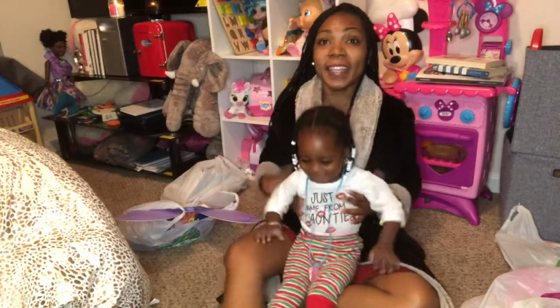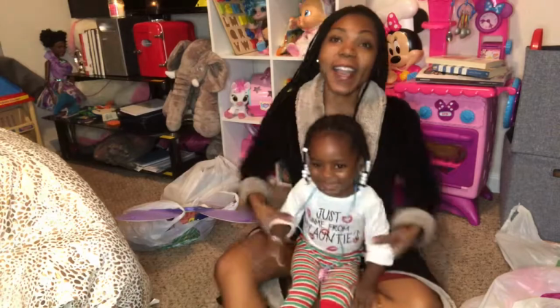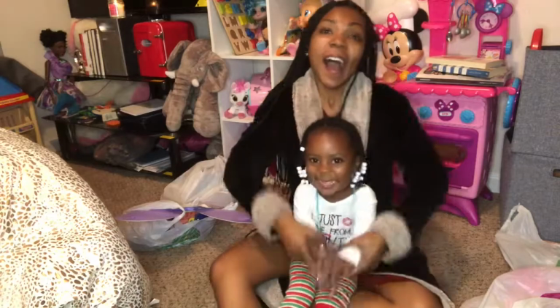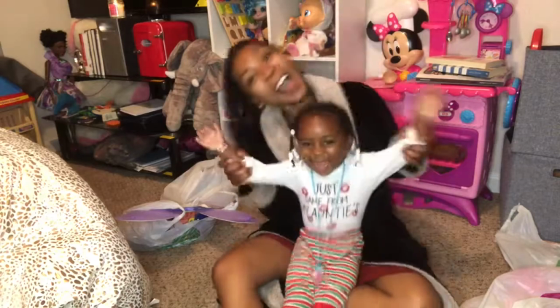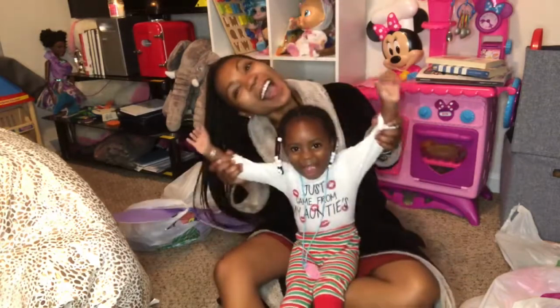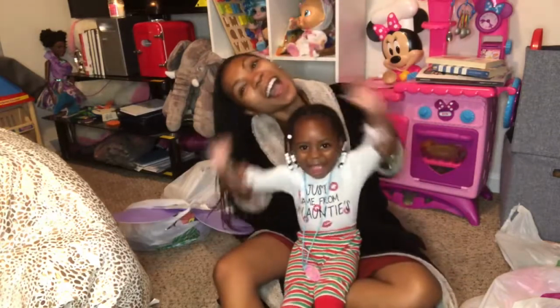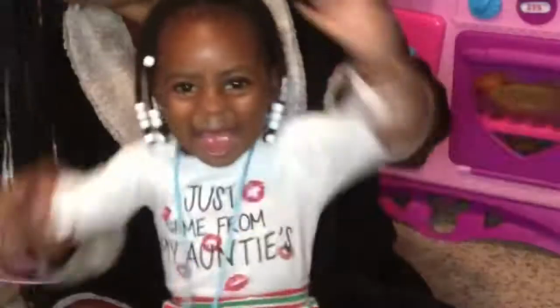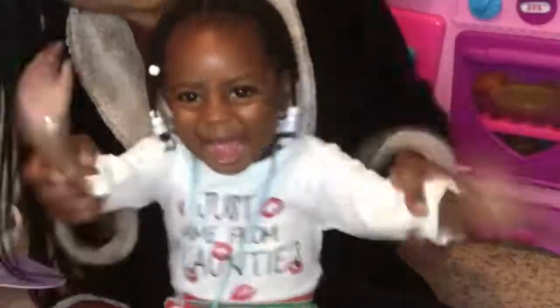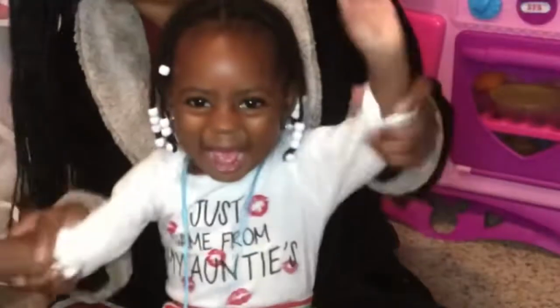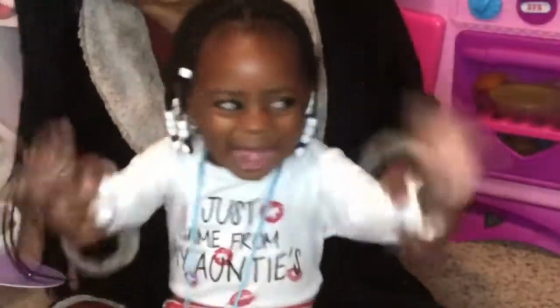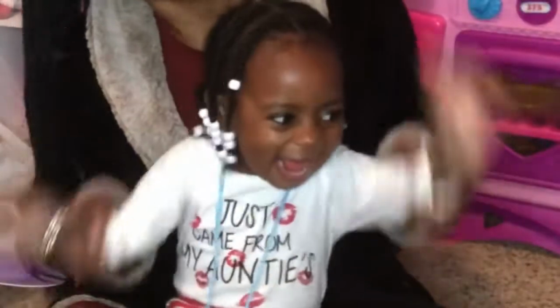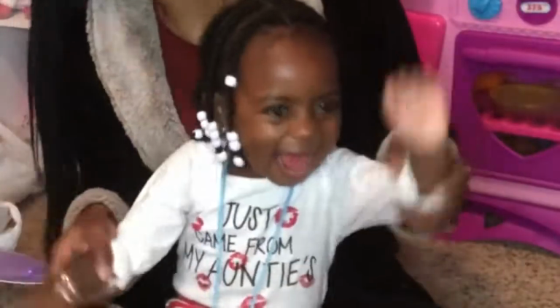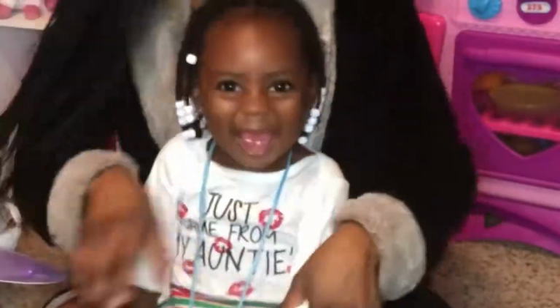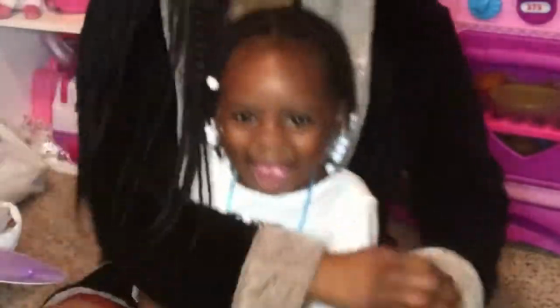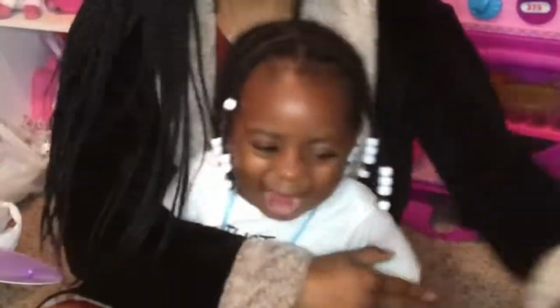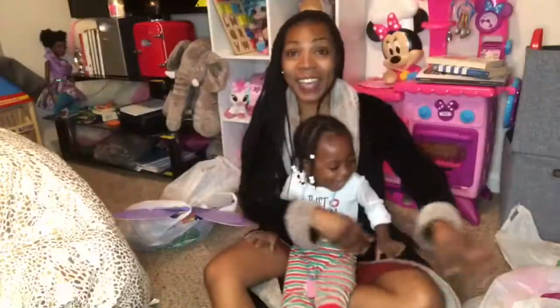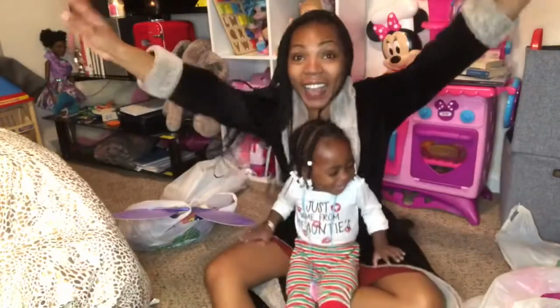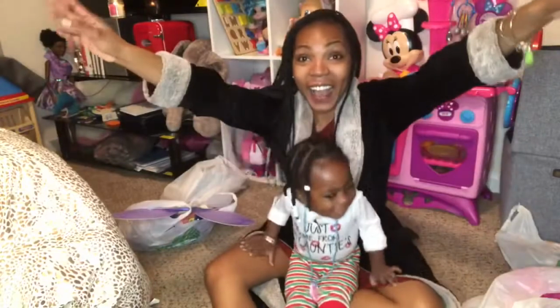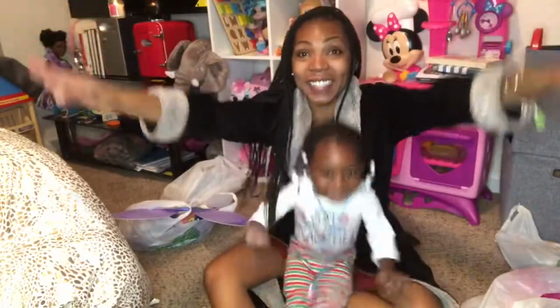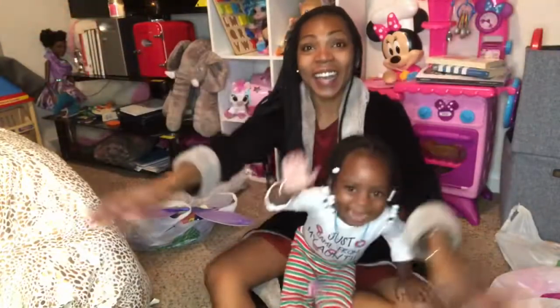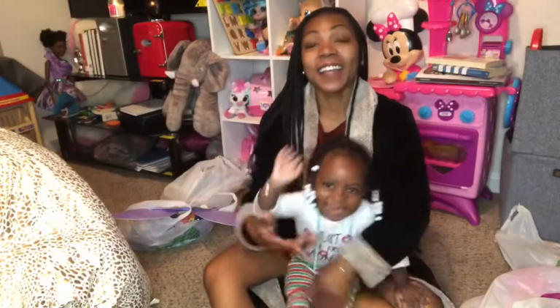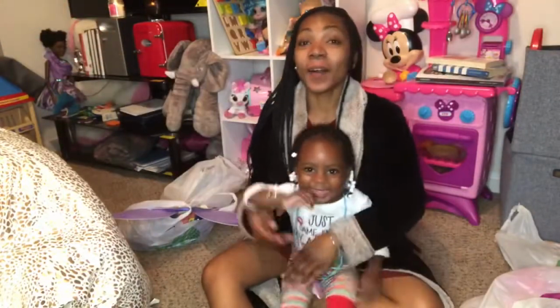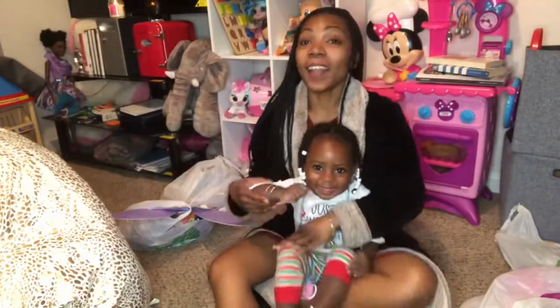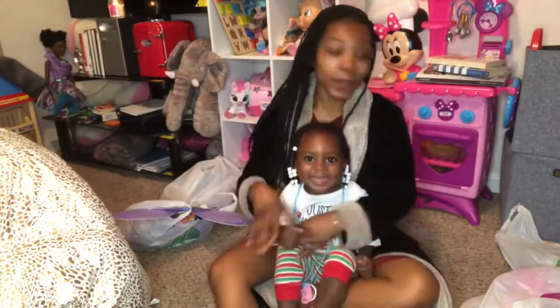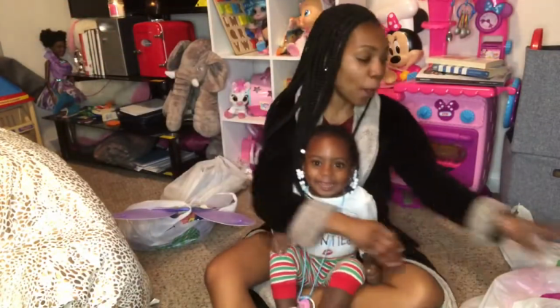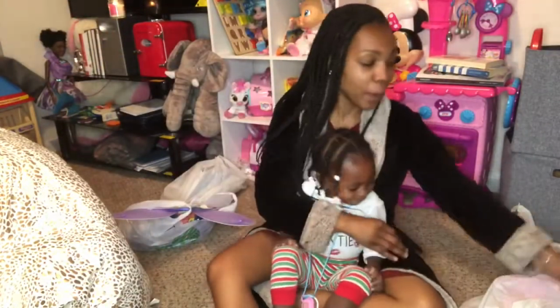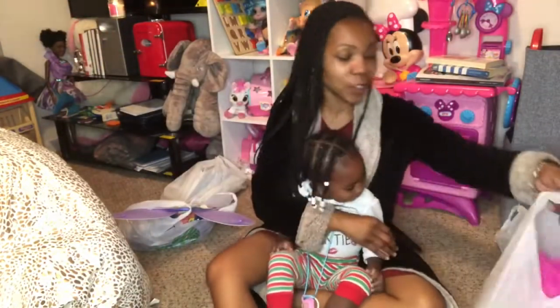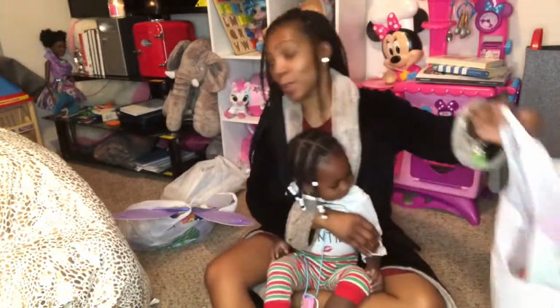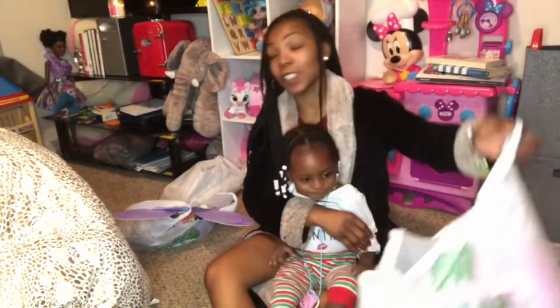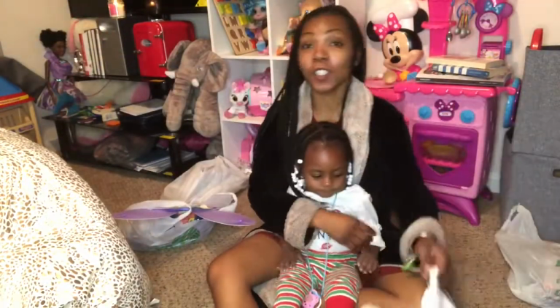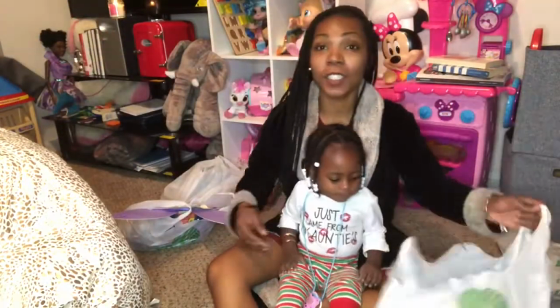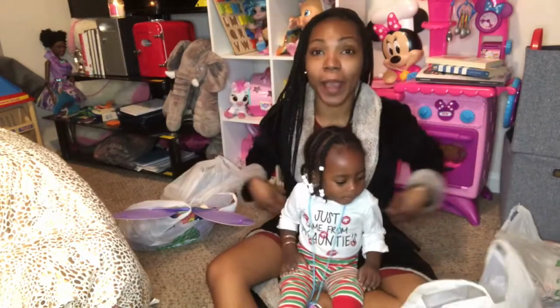Hey guys! So Alani wanted to open up her toys because she just took a bath.